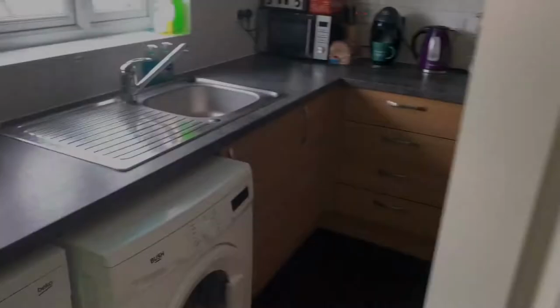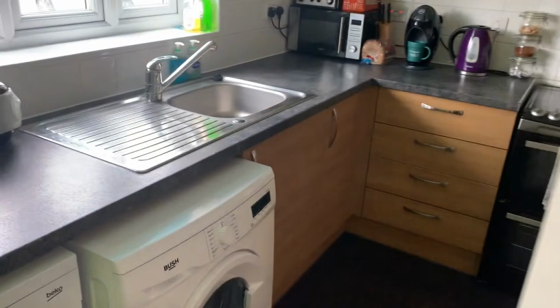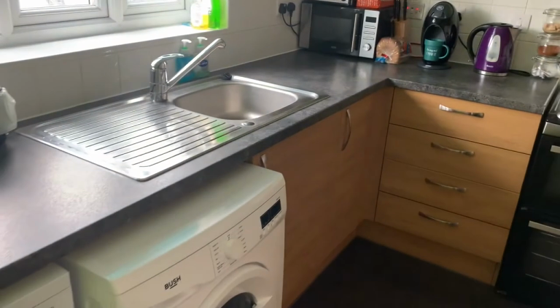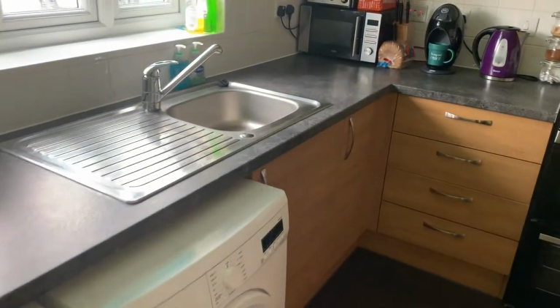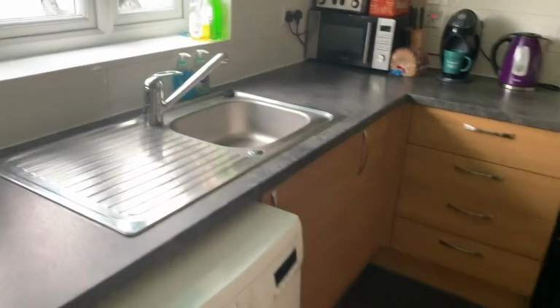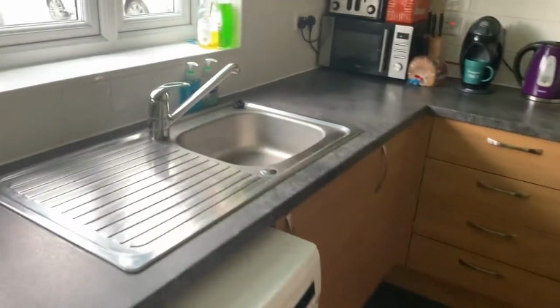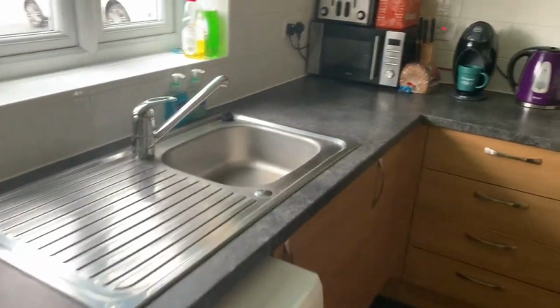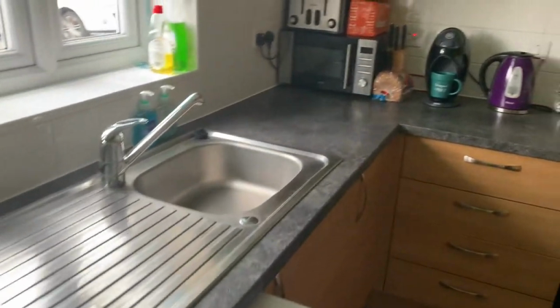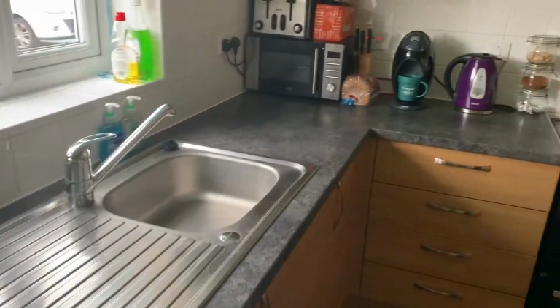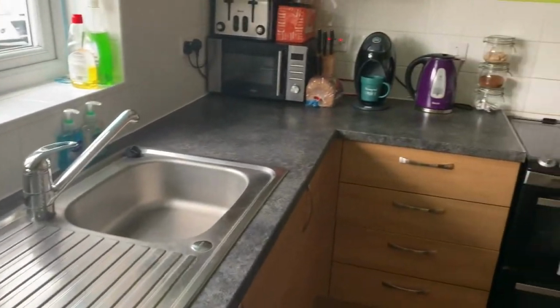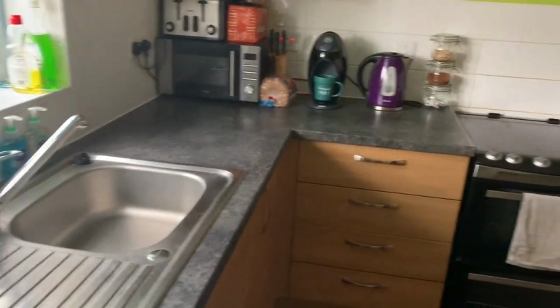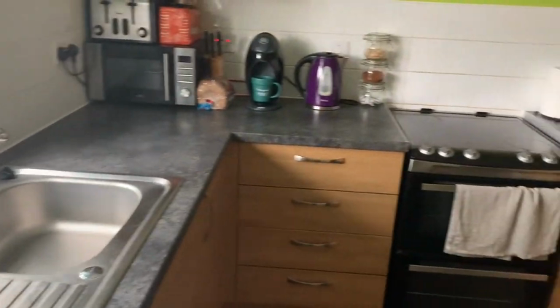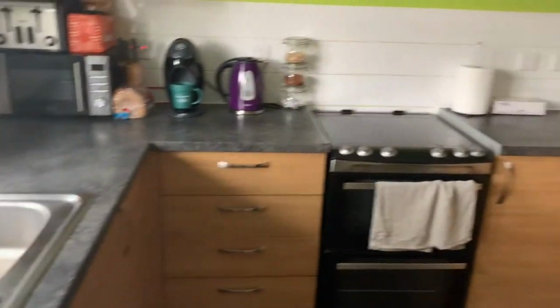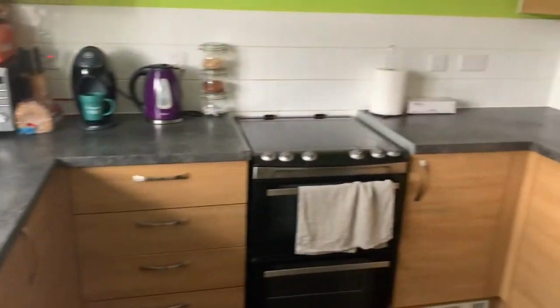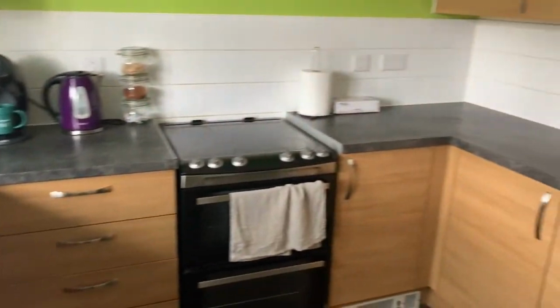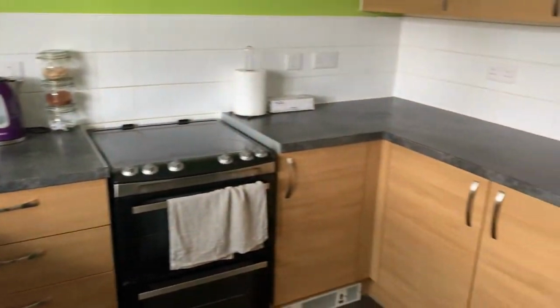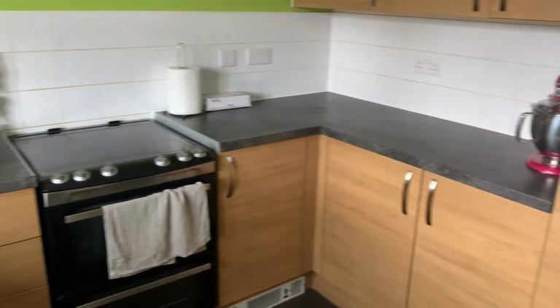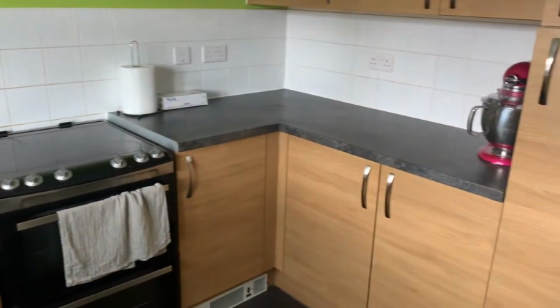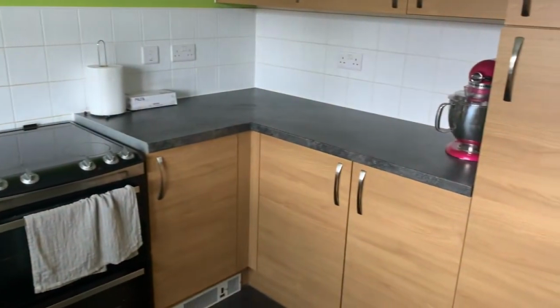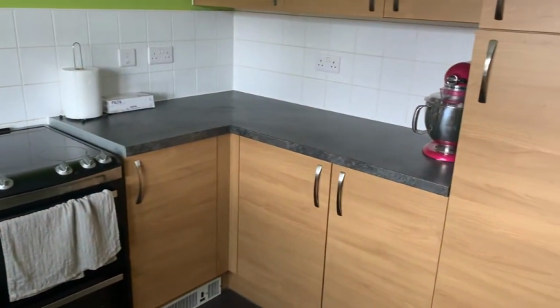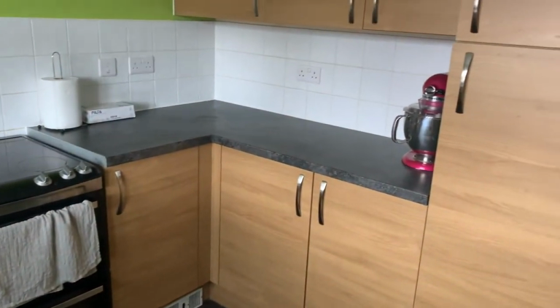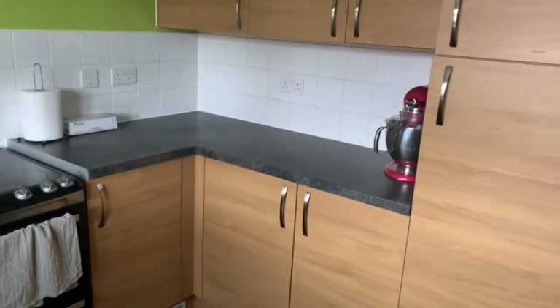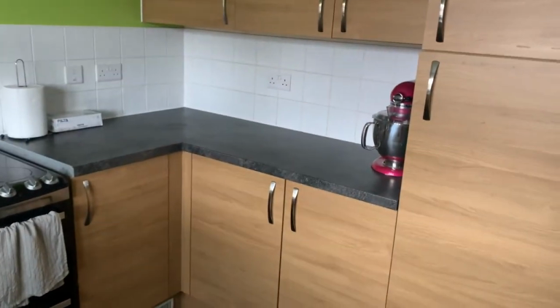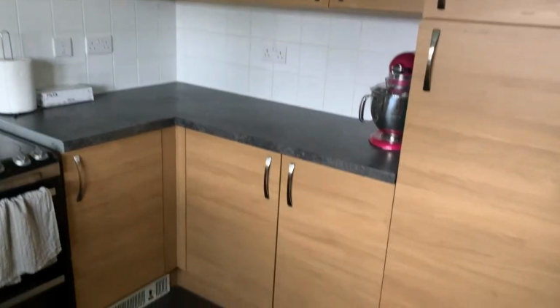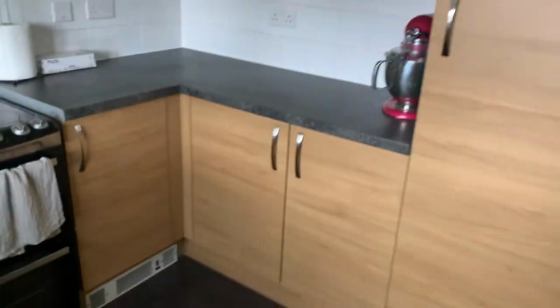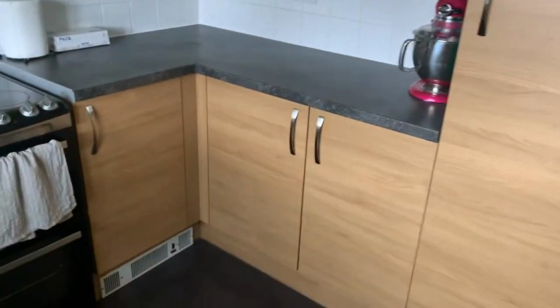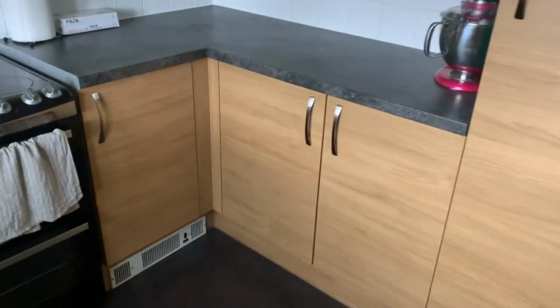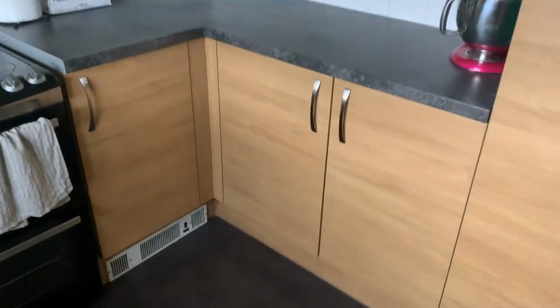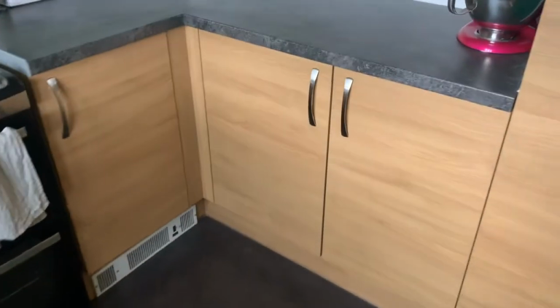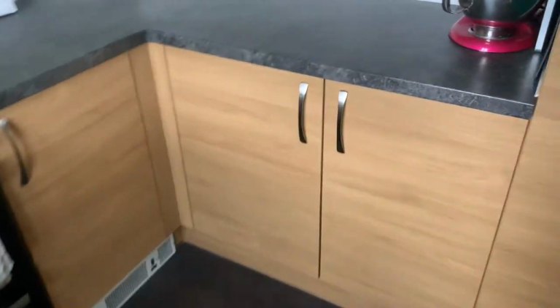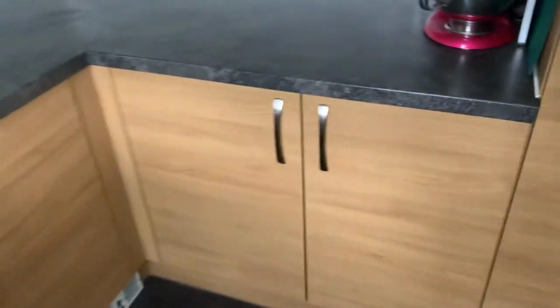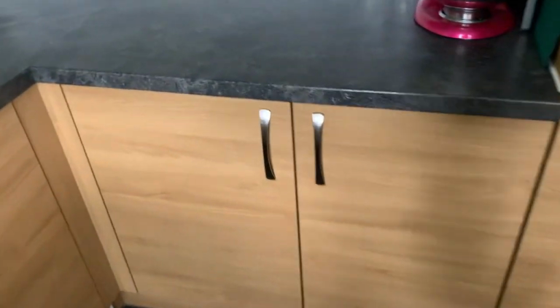So this is my kitchen. It is quite small but I make the most of it. I have designated areas for my cake stuff, so let's dive in.